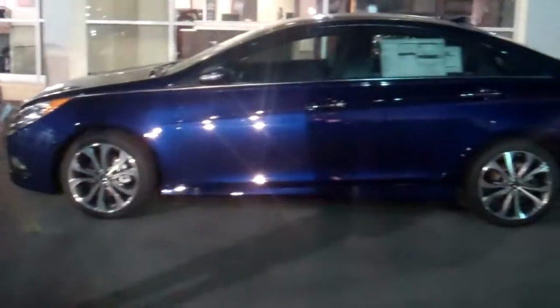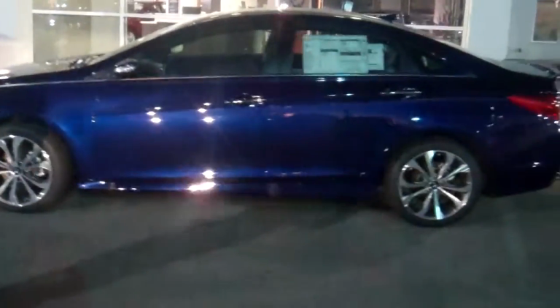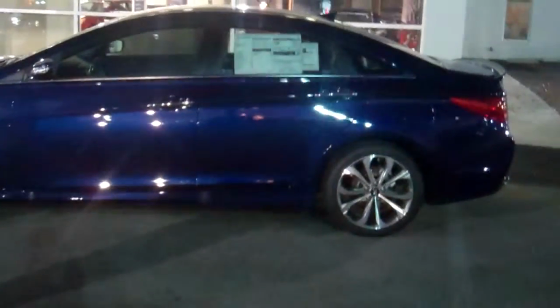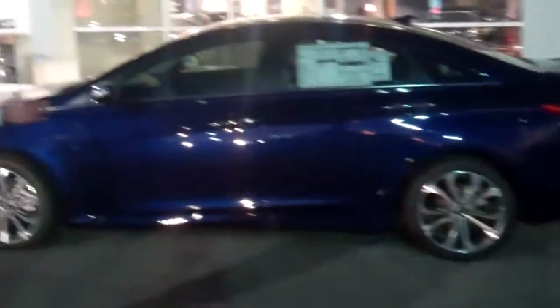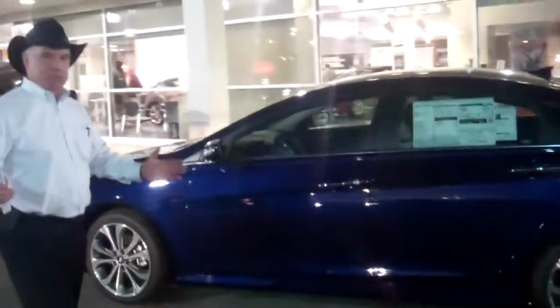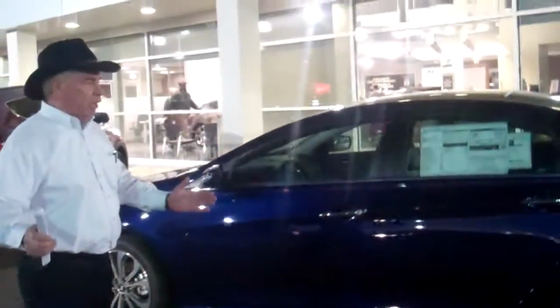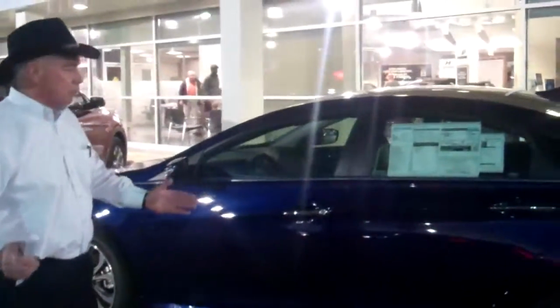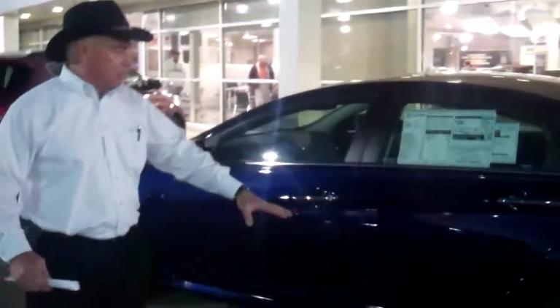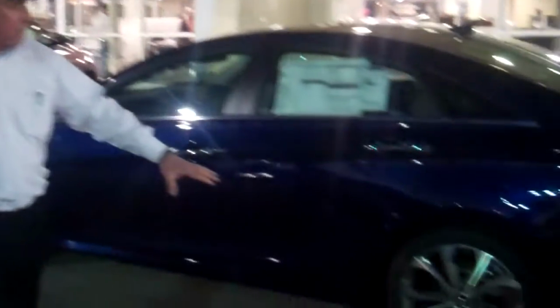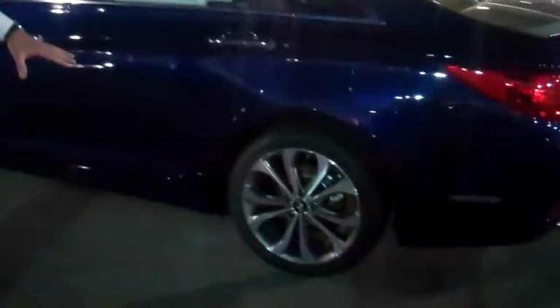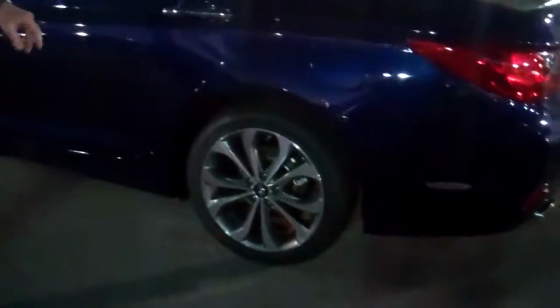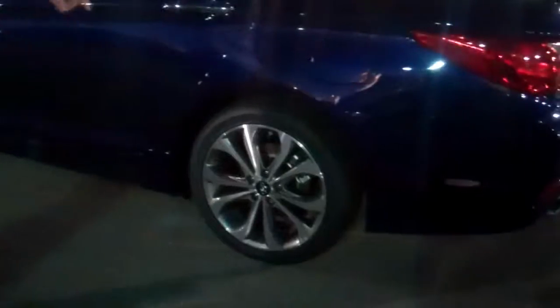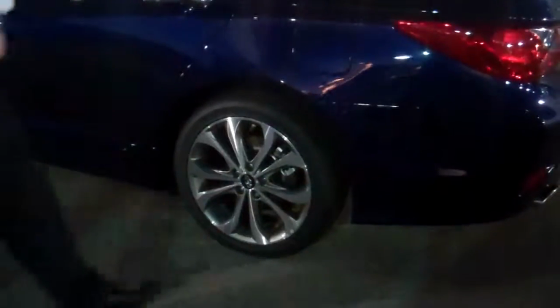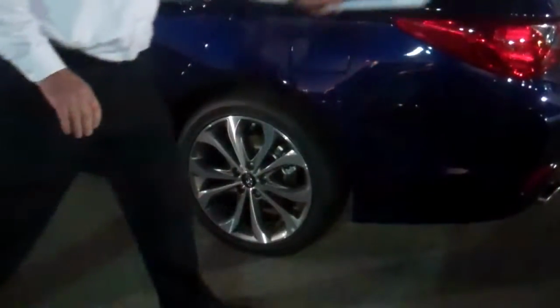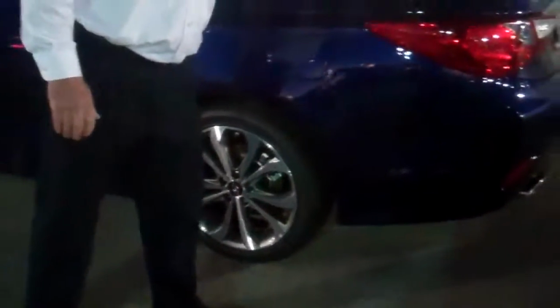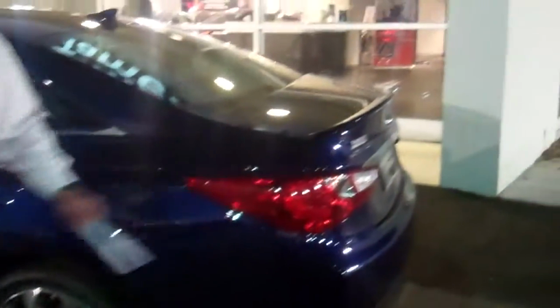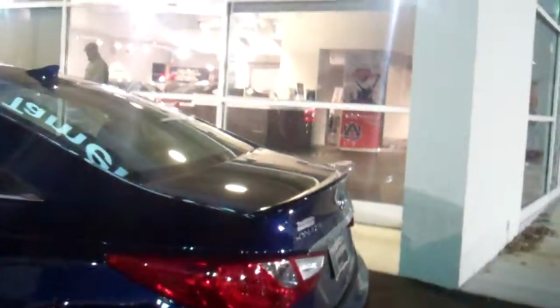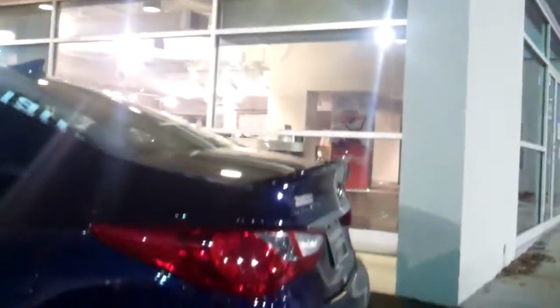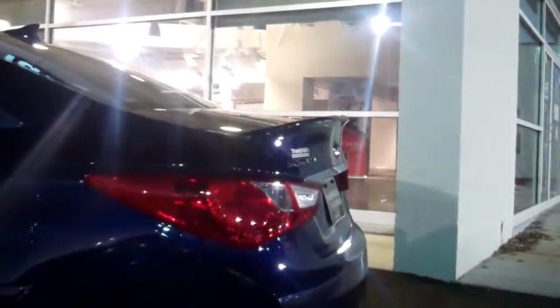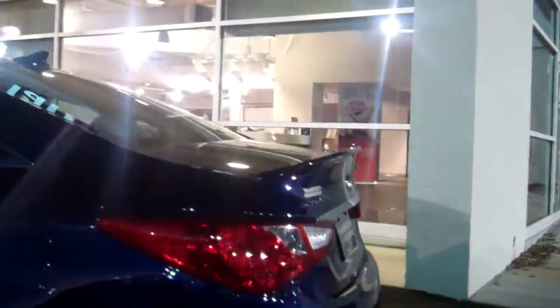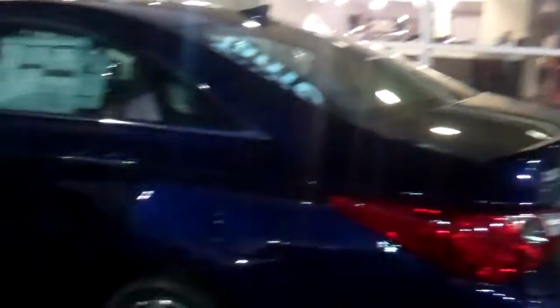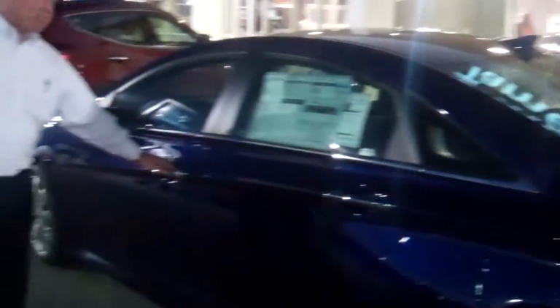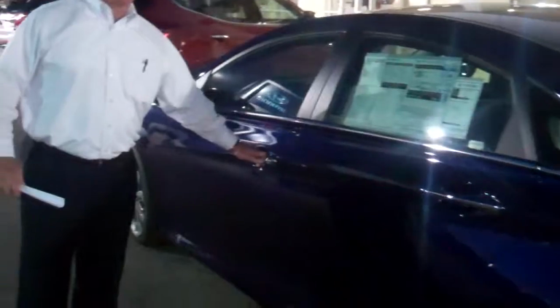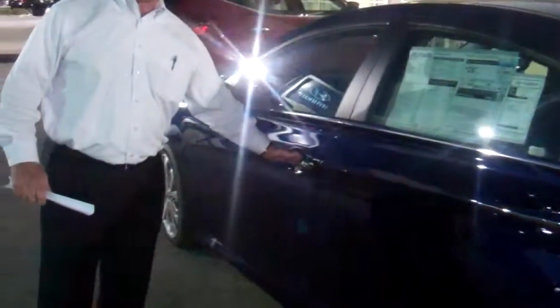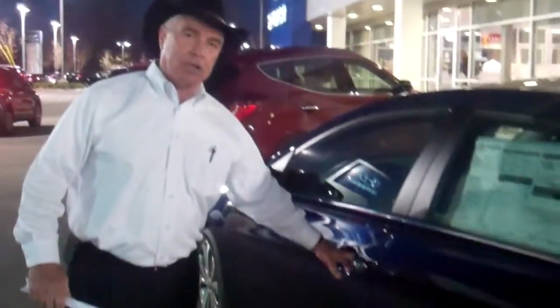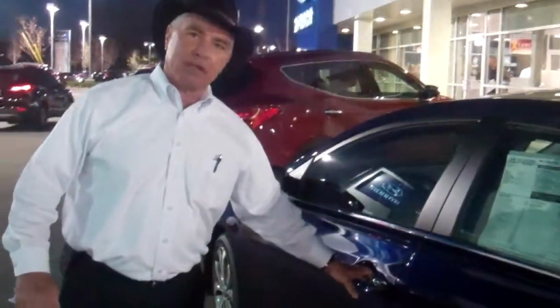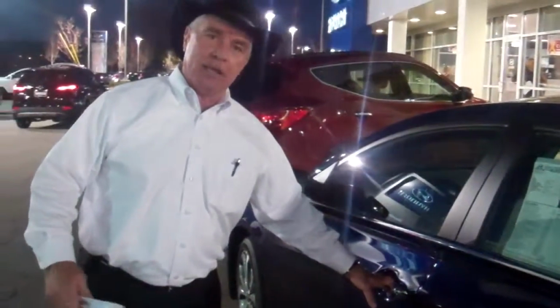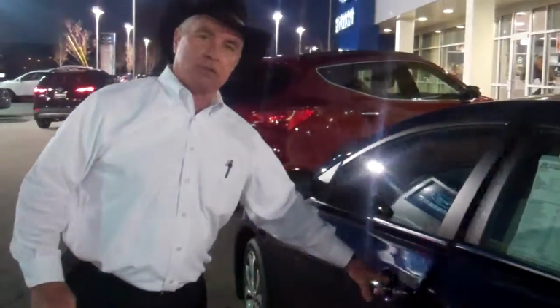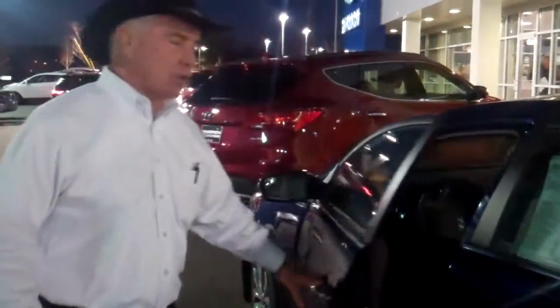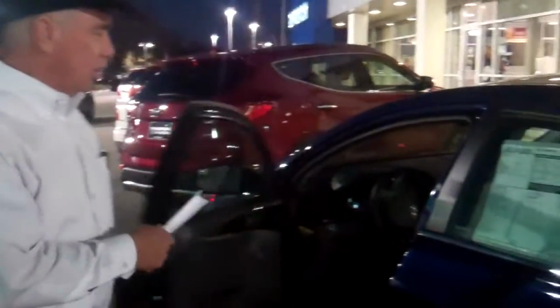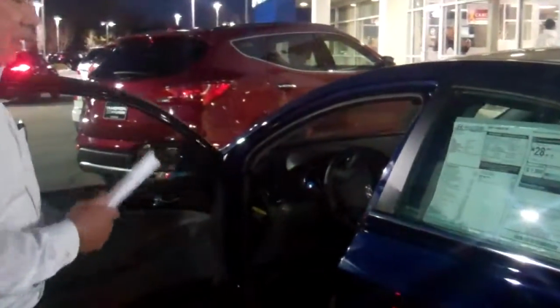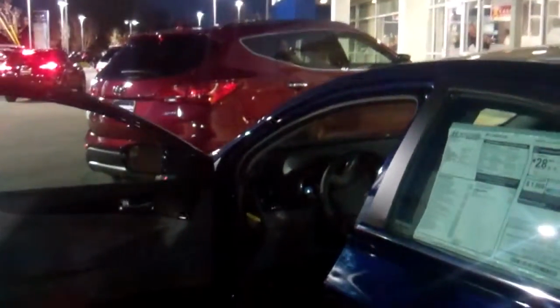This is the SE model. It's kind of a sport edition, so it's going to have a nice alloy wheel package. You can also see it's got a spoiler on the back. This has the remote key entry, so you don't have to take that key out to start your car or to get into your car.